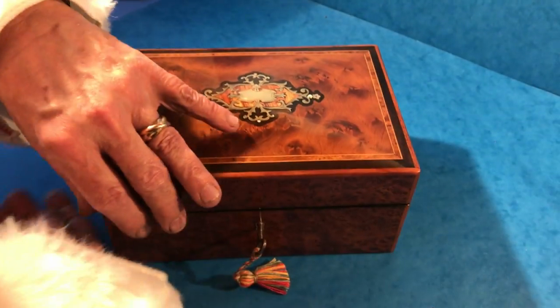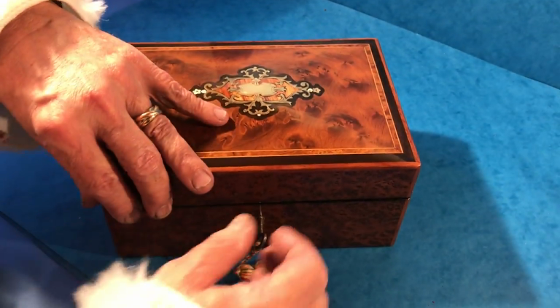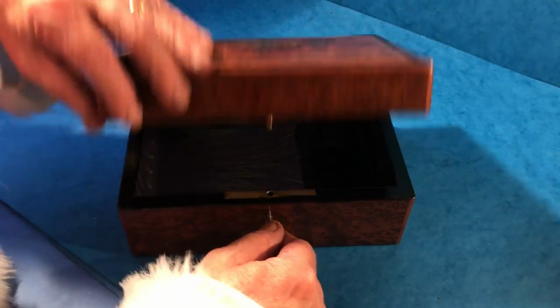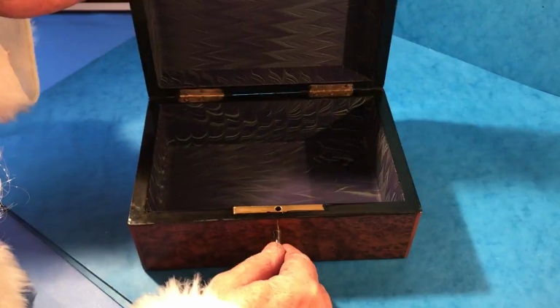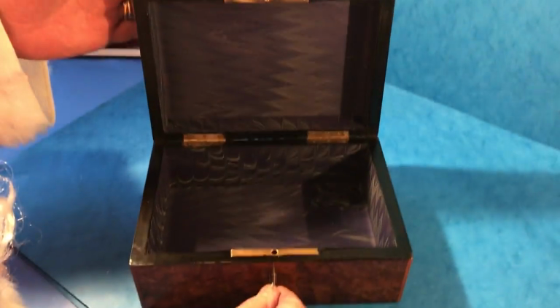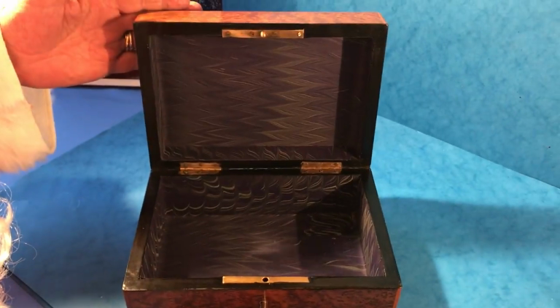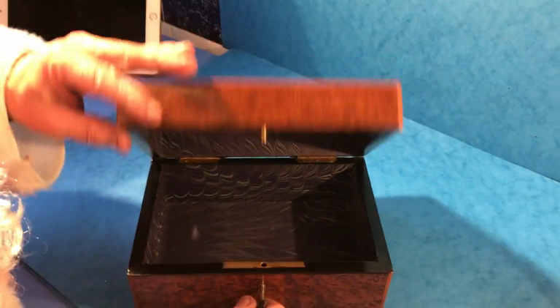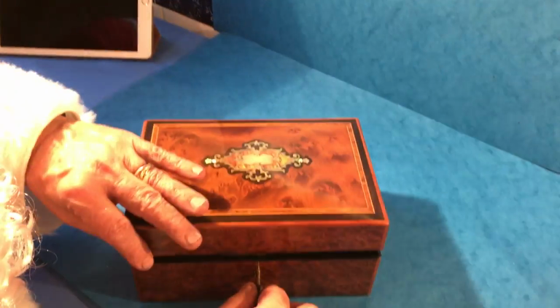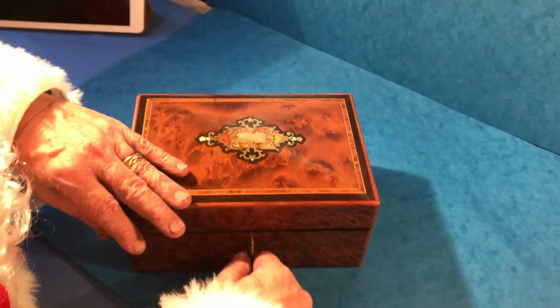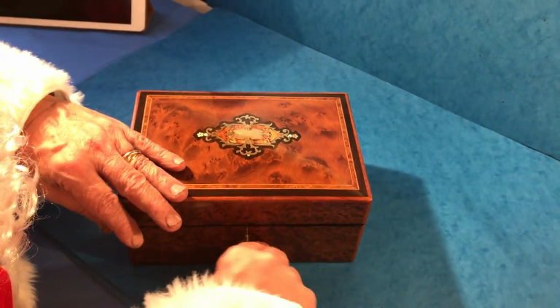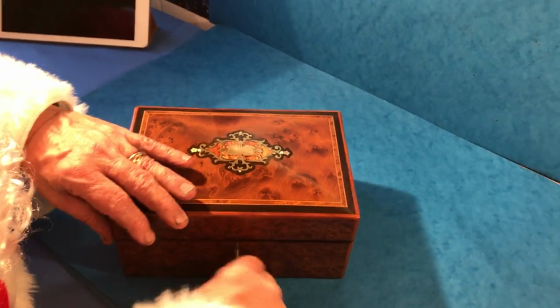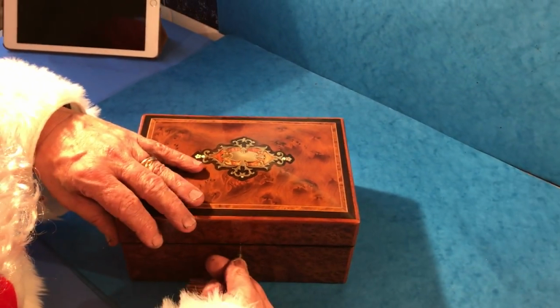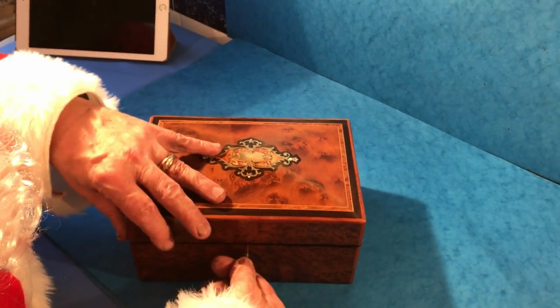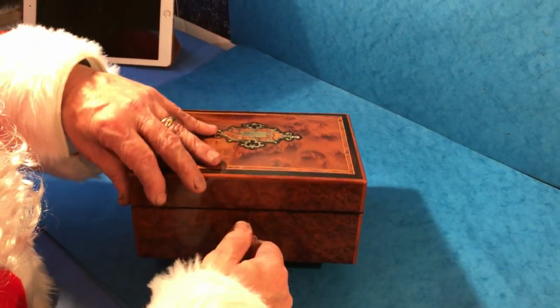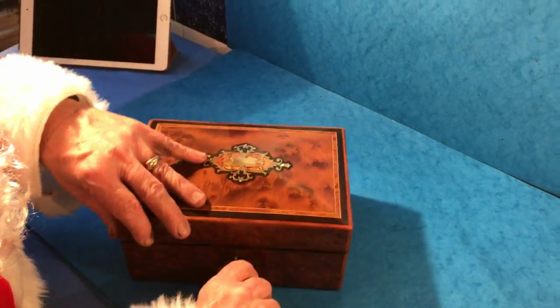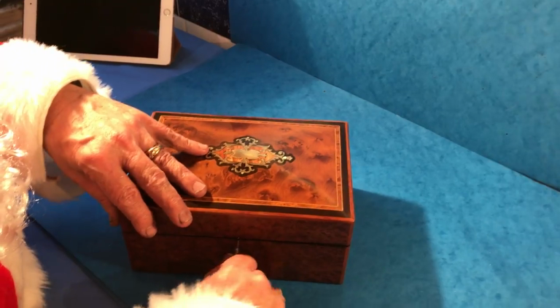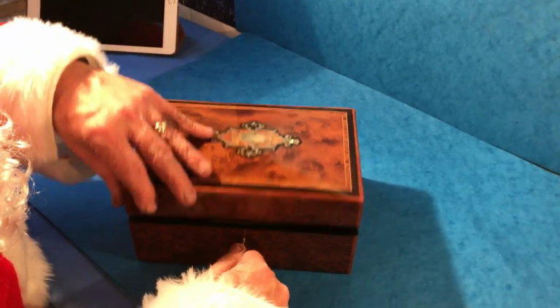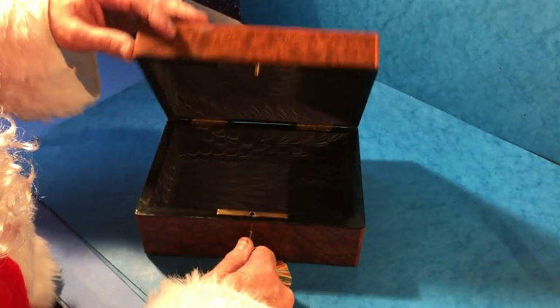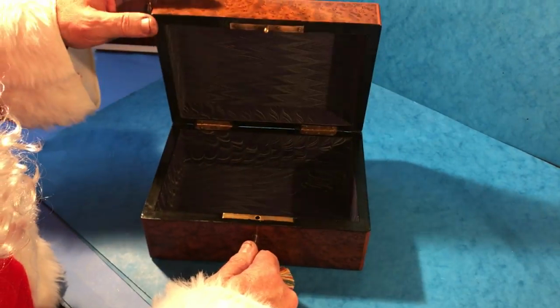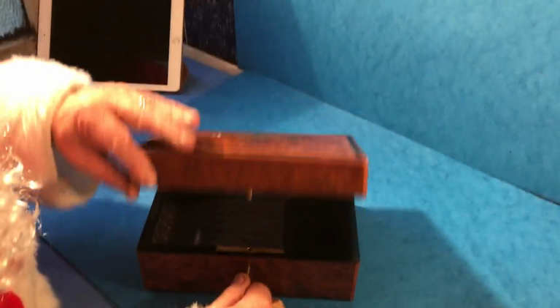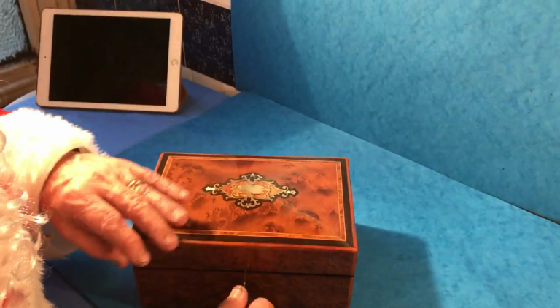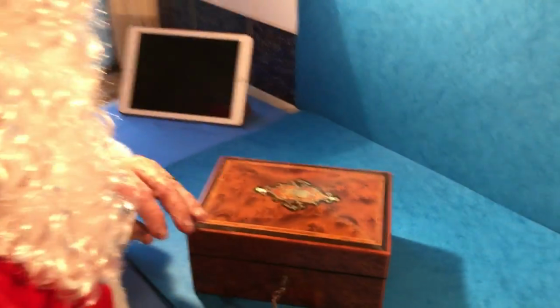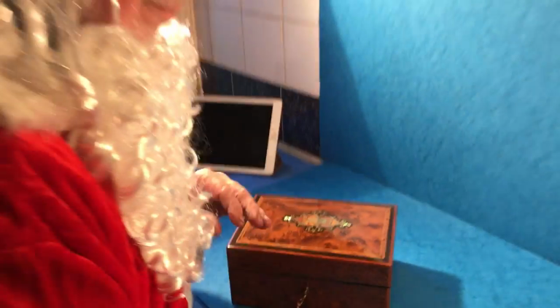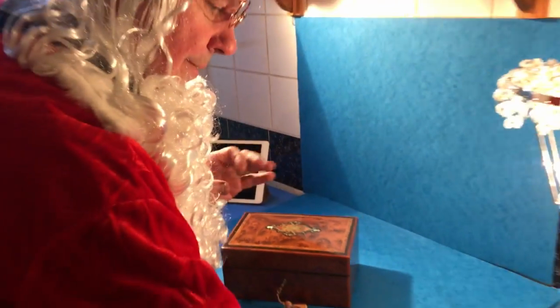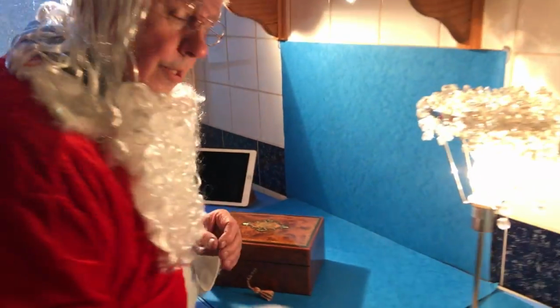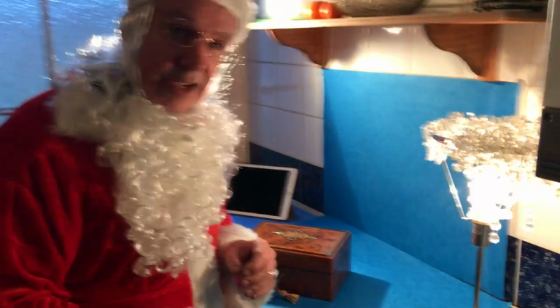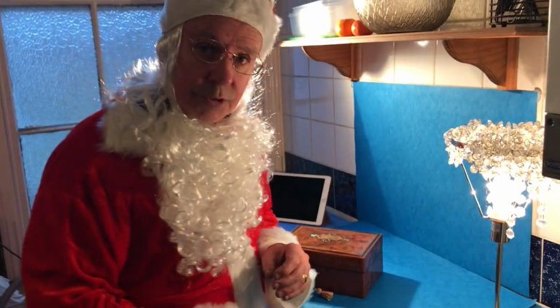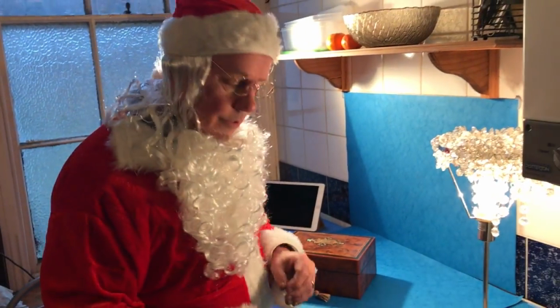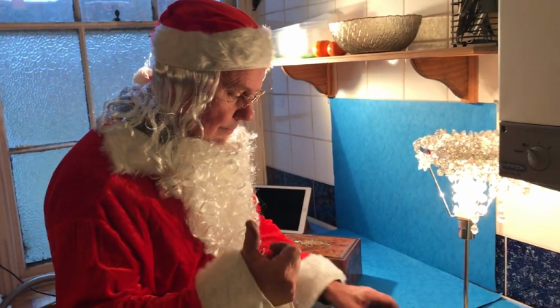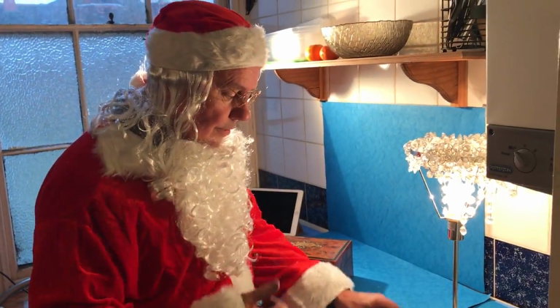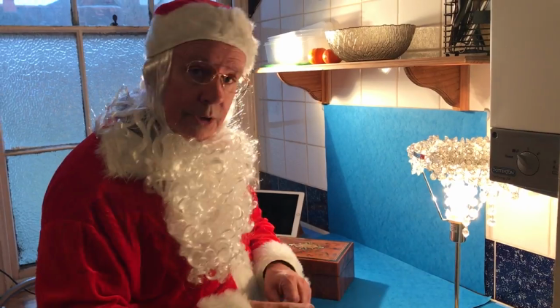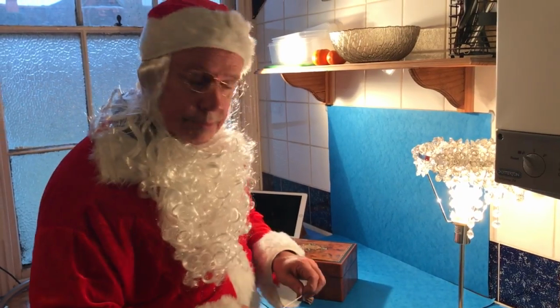Open the box — it's got a relined interior with a working lock and key. A lovely box, maybe just in time for Christmas. Thank you, Merry Christmas.